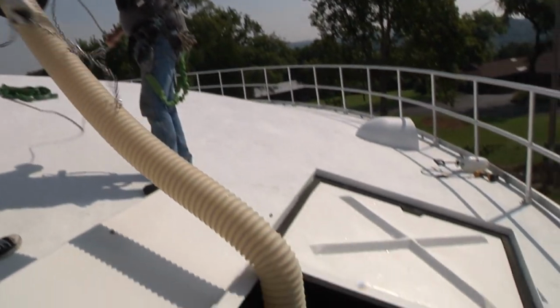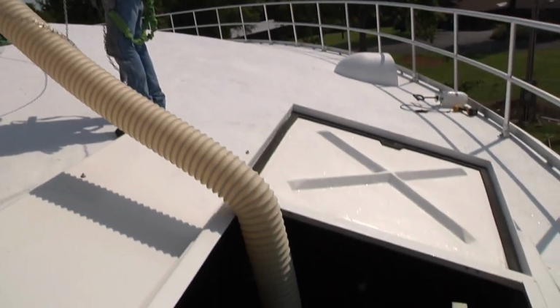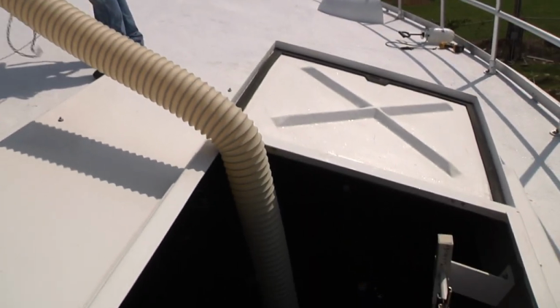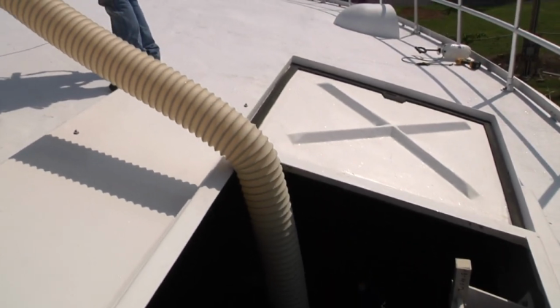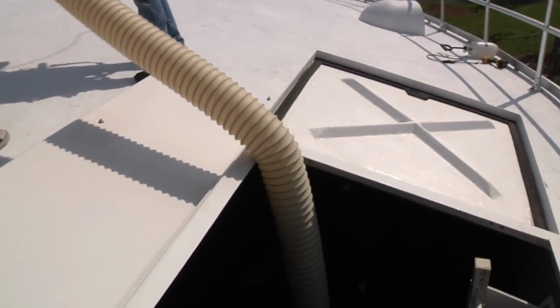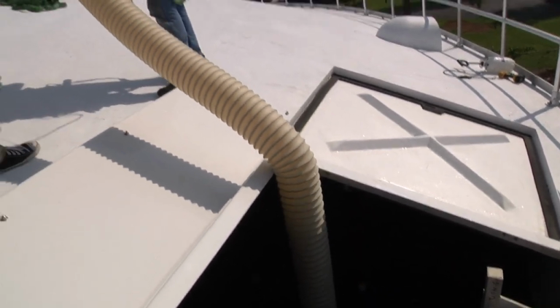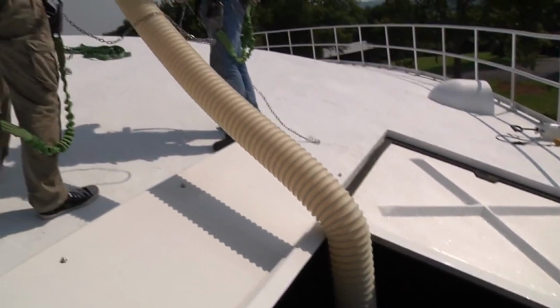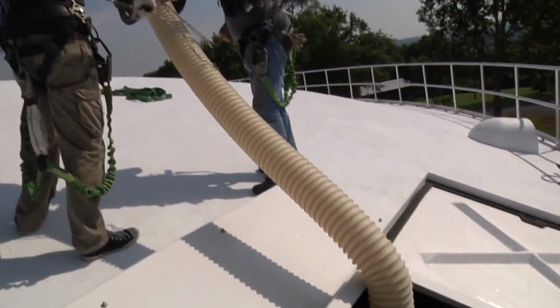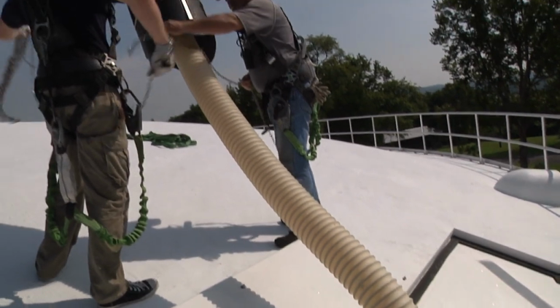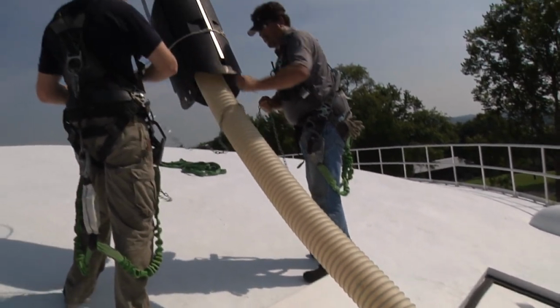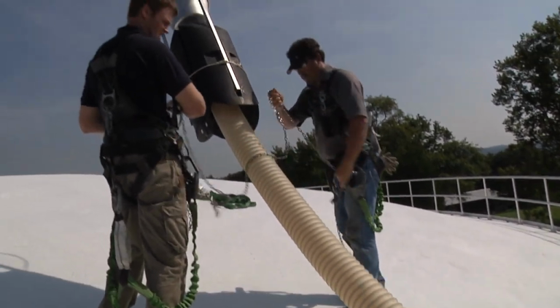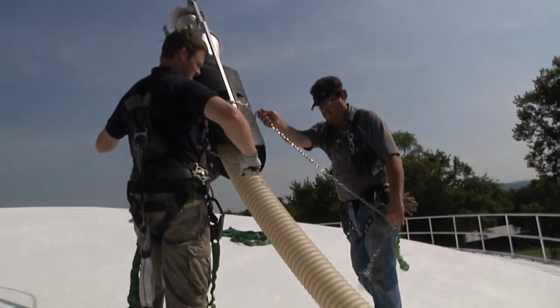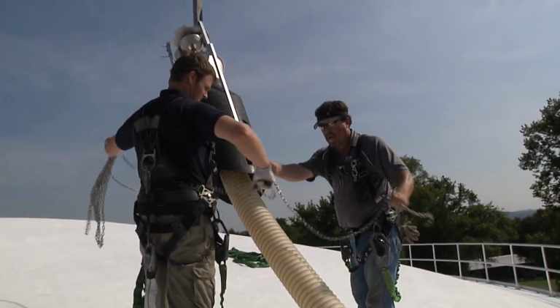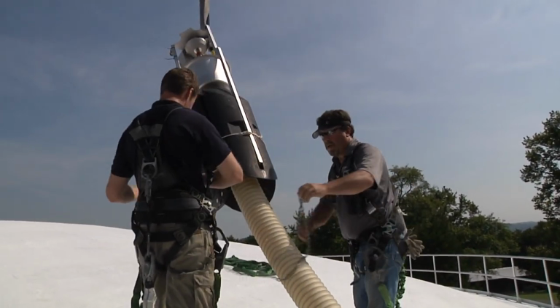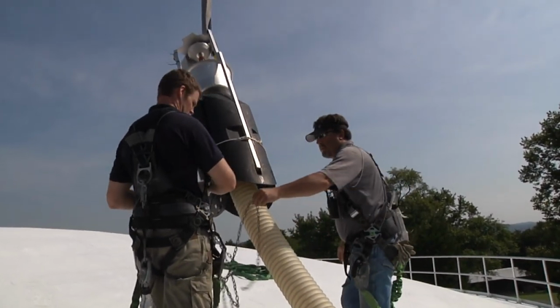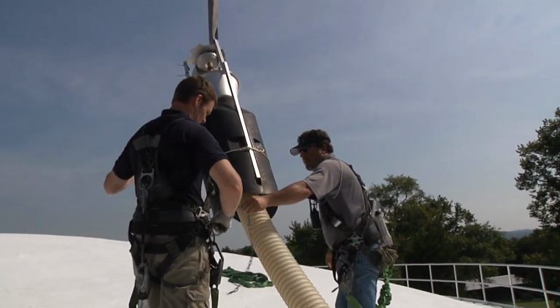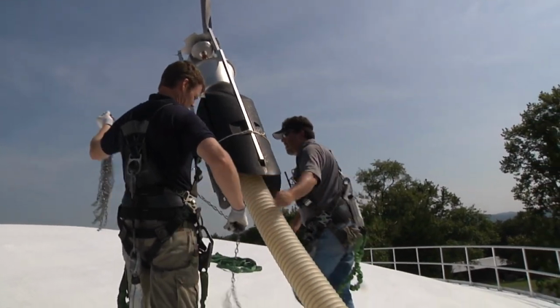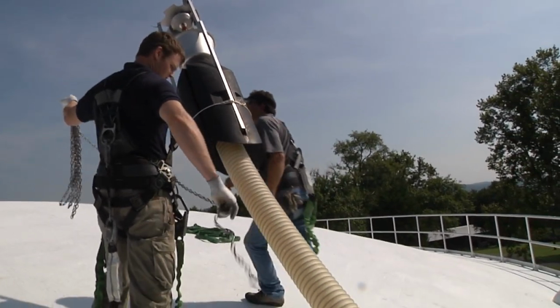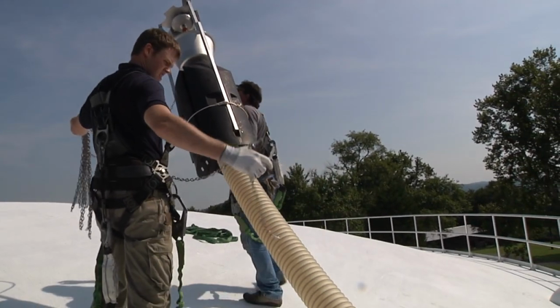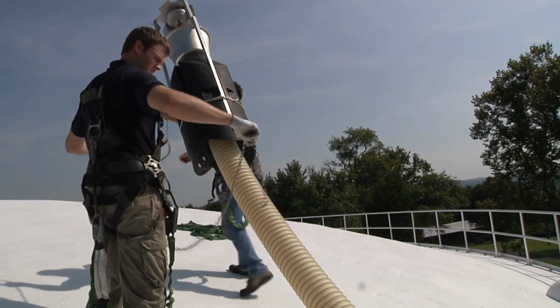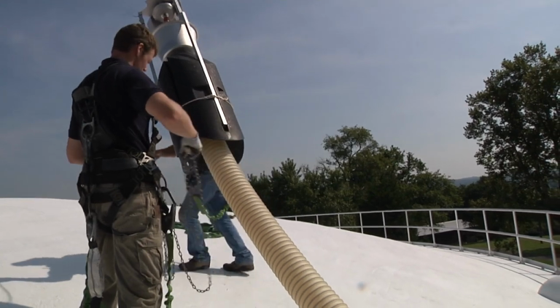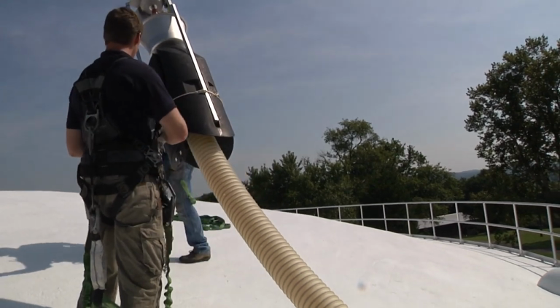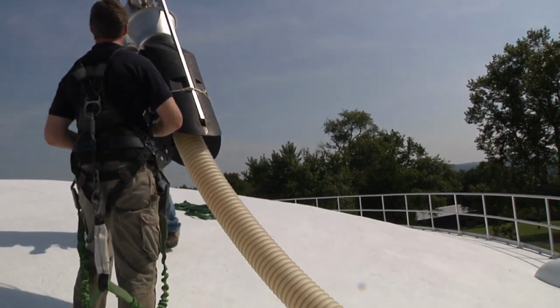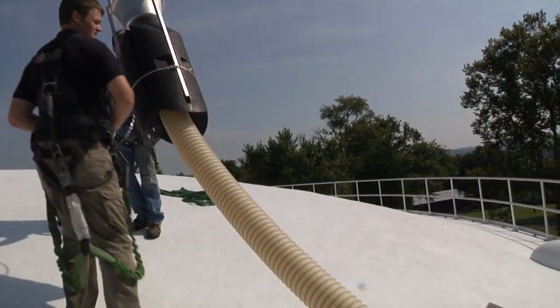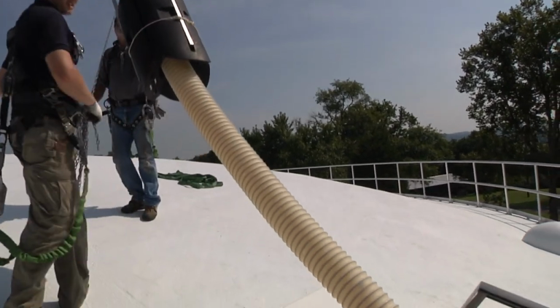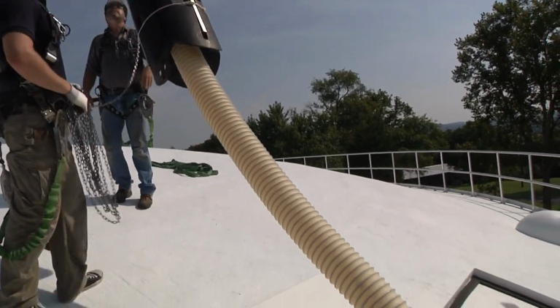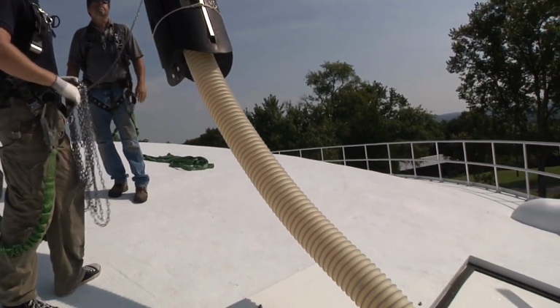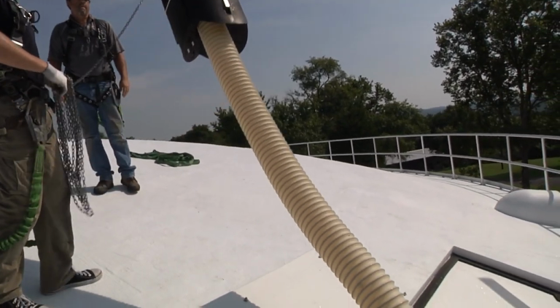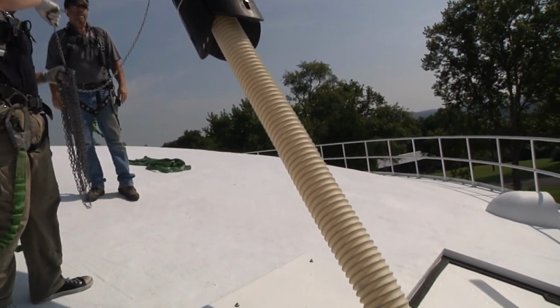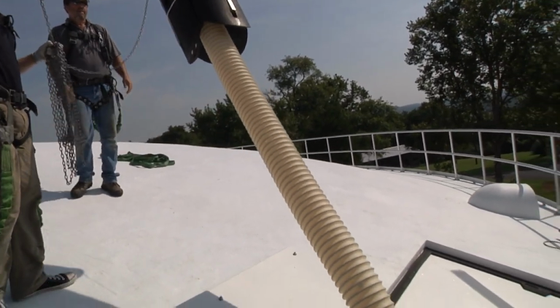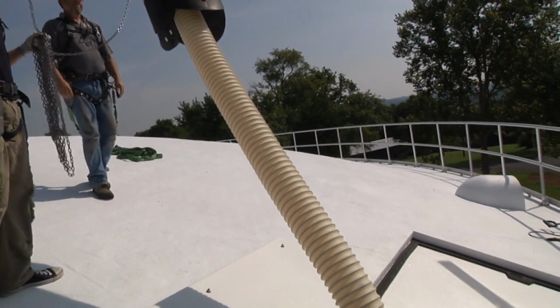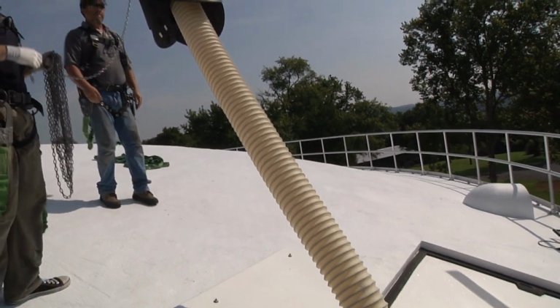Any time there's any type of issue with the mixer that they need to do maintenance or regular routine maintenance, it has a chain connected to the hatch — you can just pull it out without ever entering the tank.